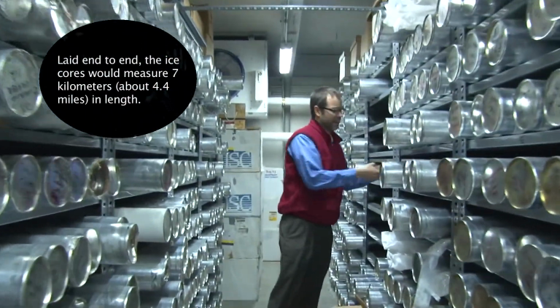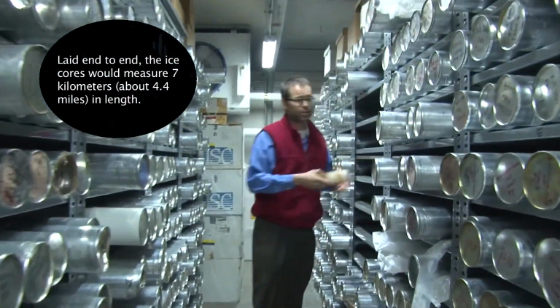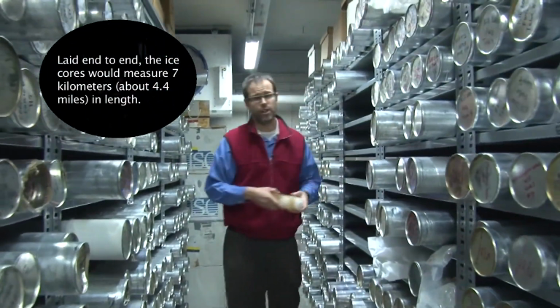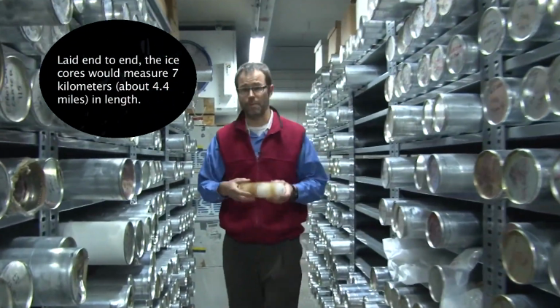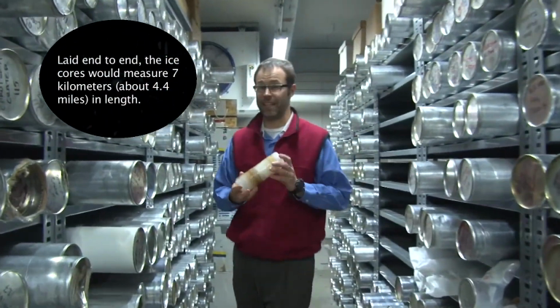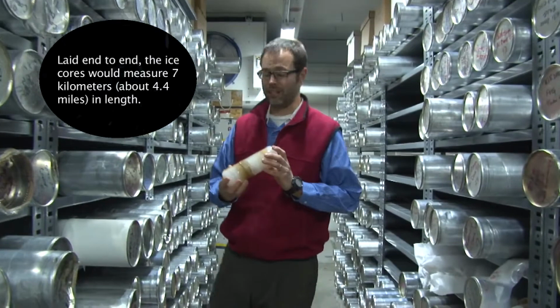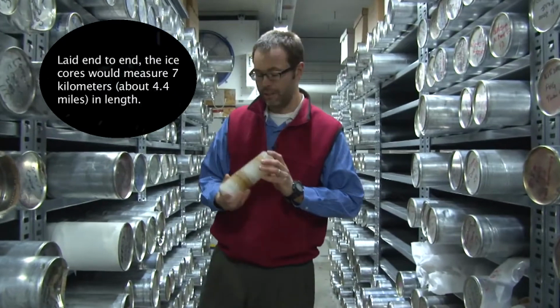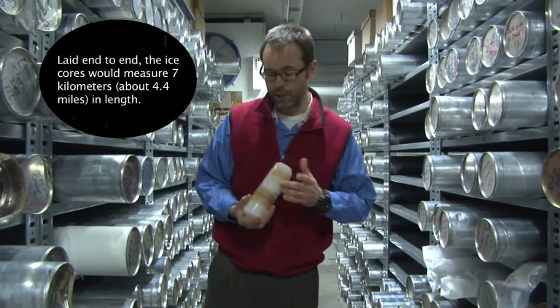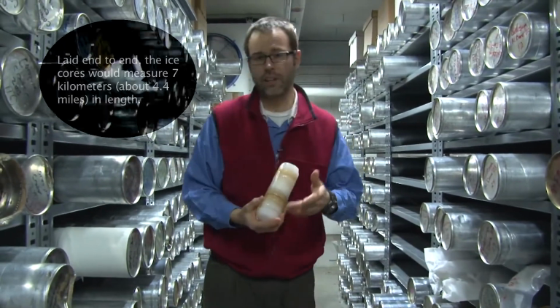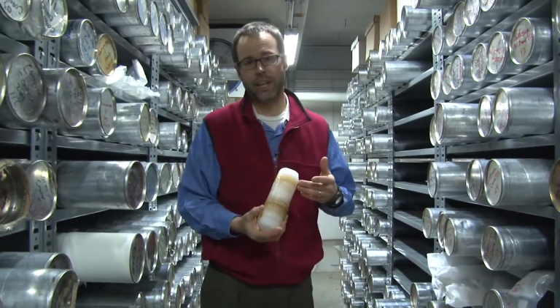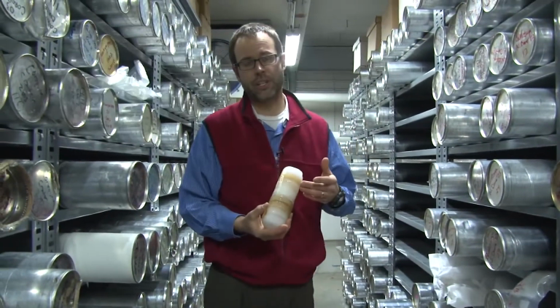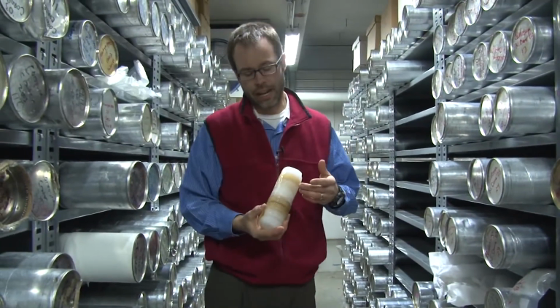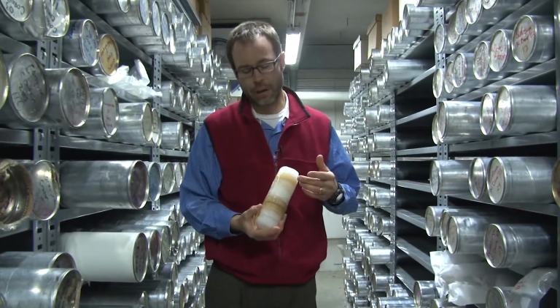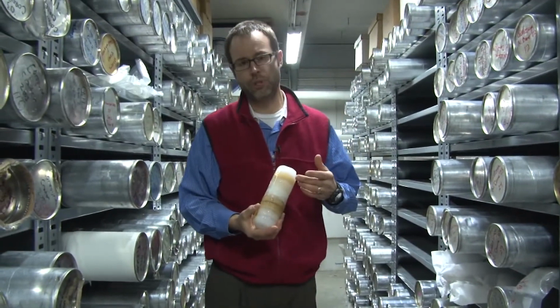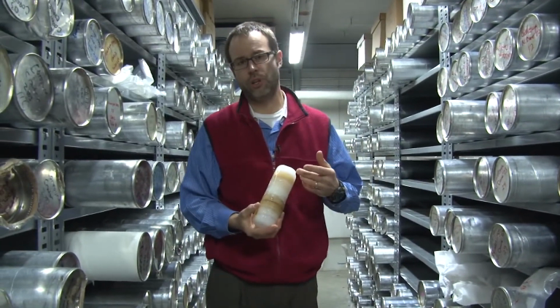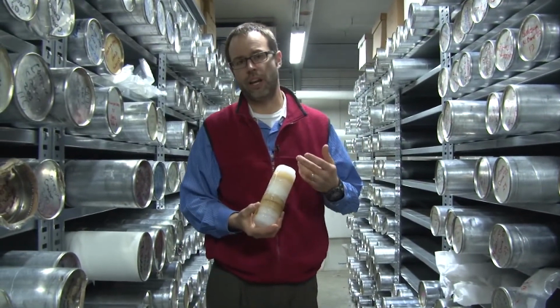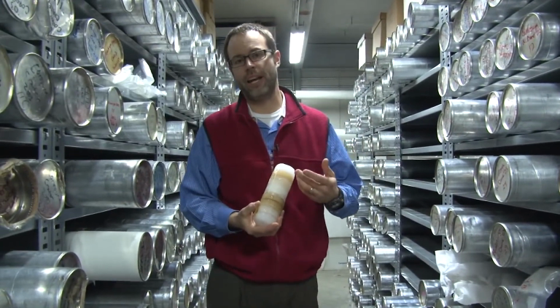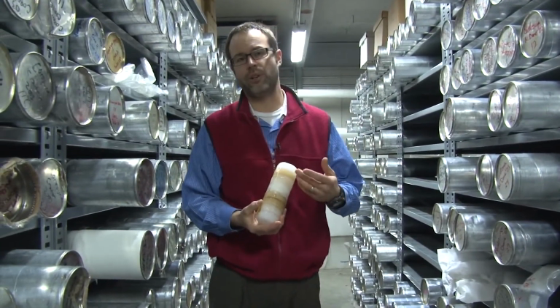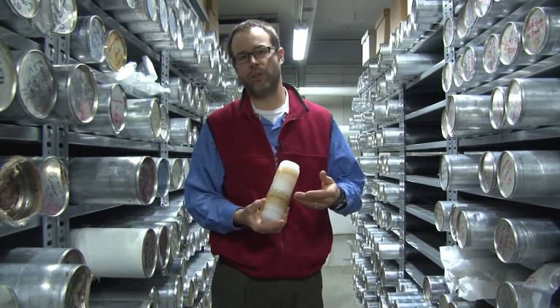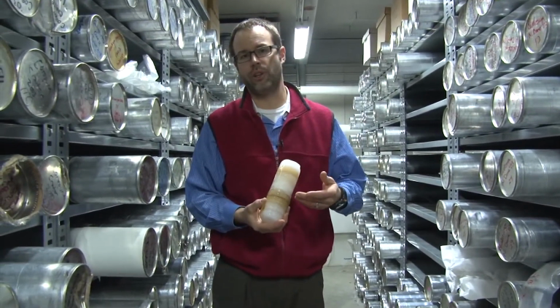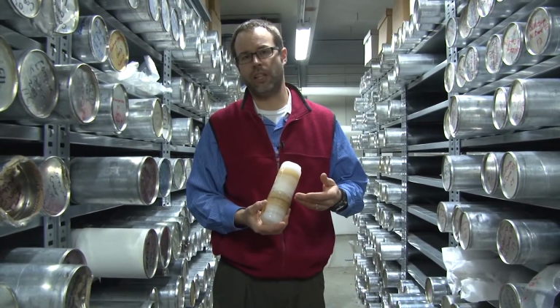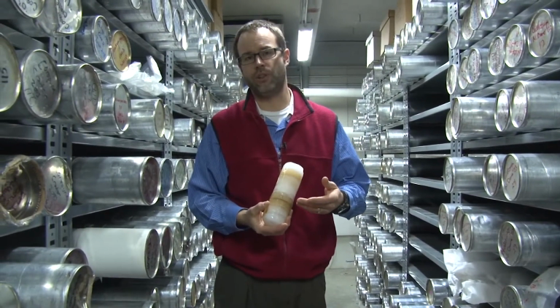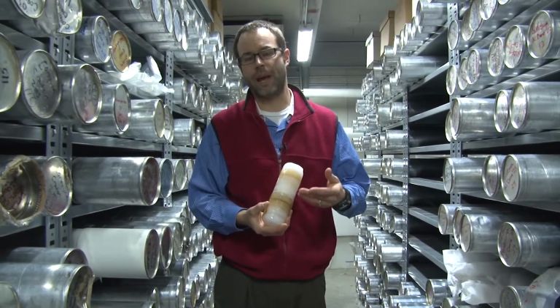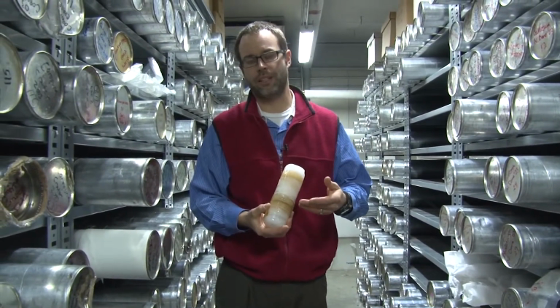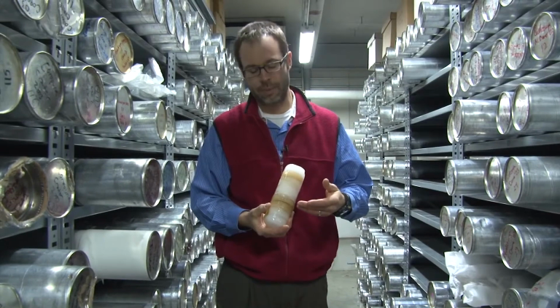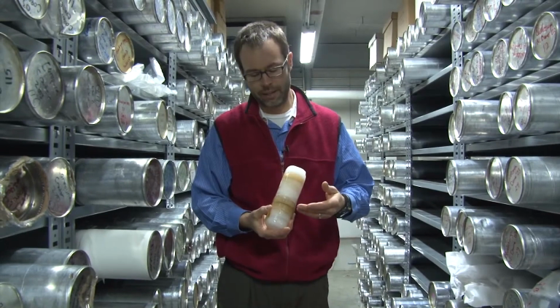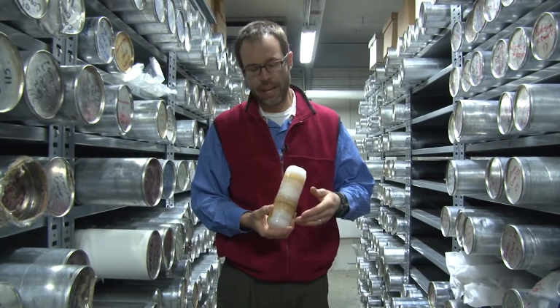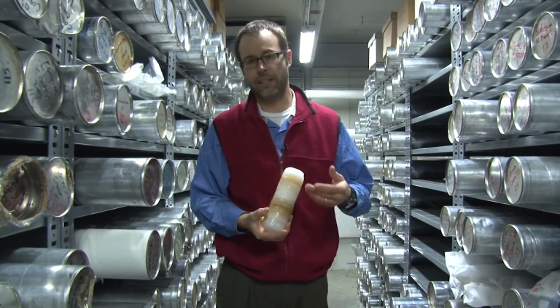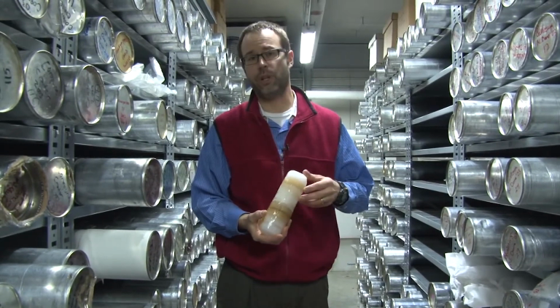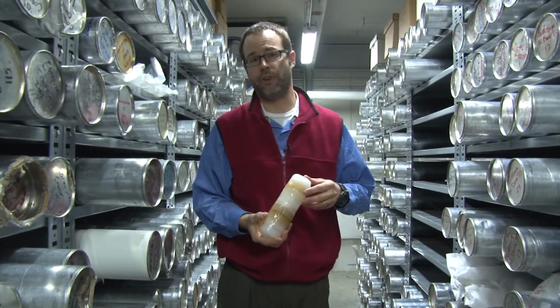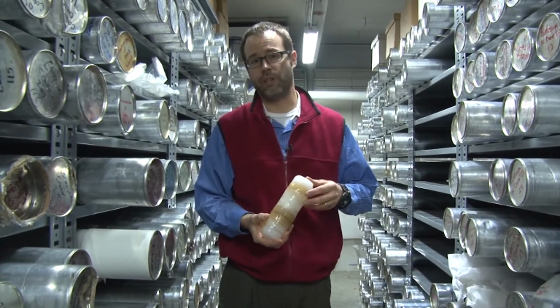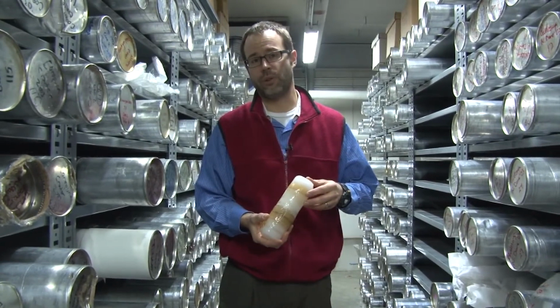An ice core looks something like this. It shows all the layers and helps your students understand how ice cores are used to understand the Earth's past climate and the things we look for in those ice cores.